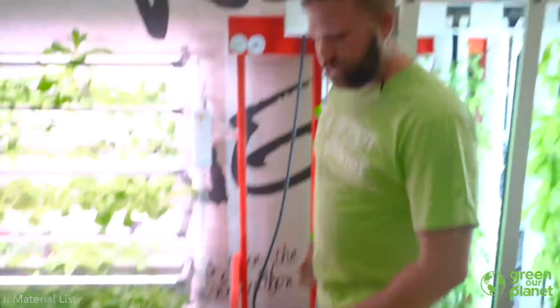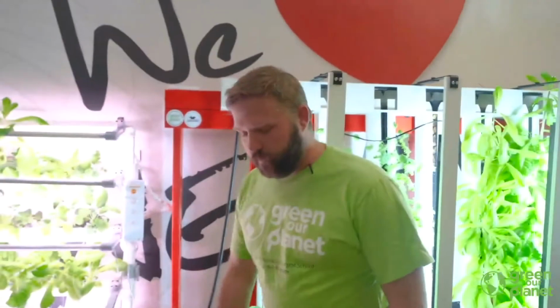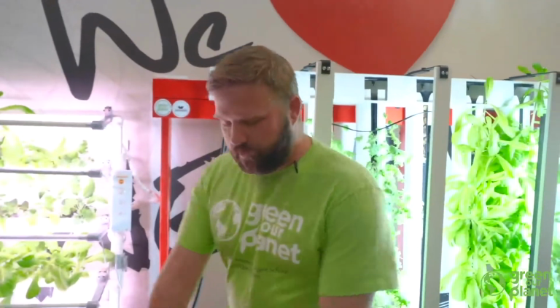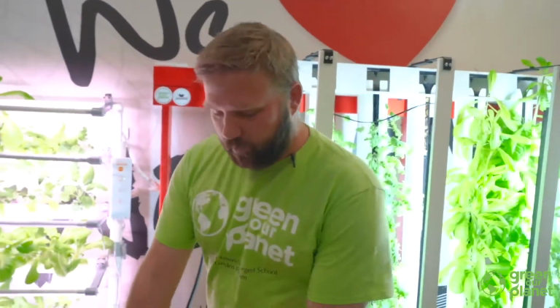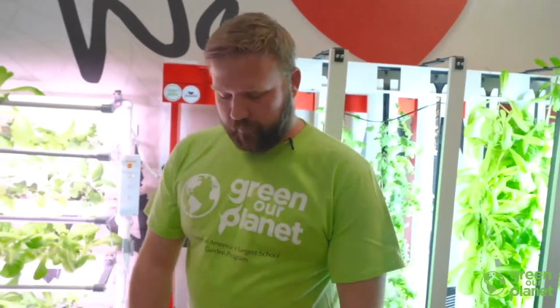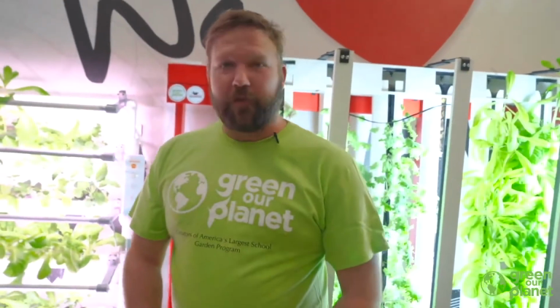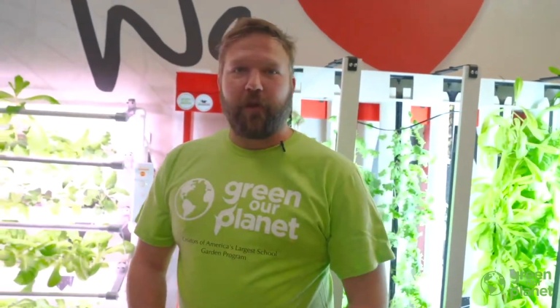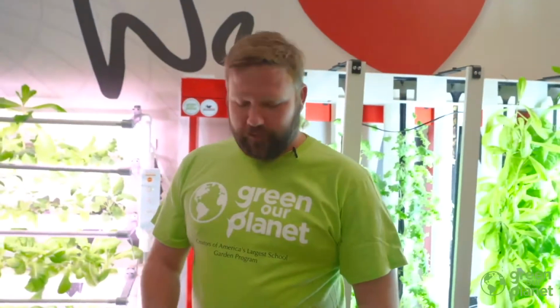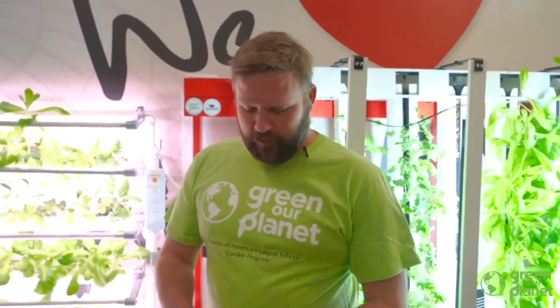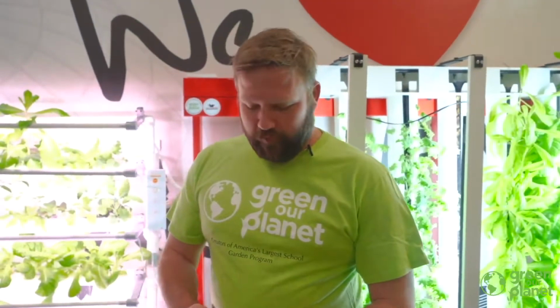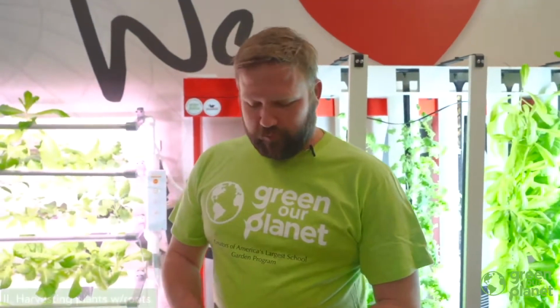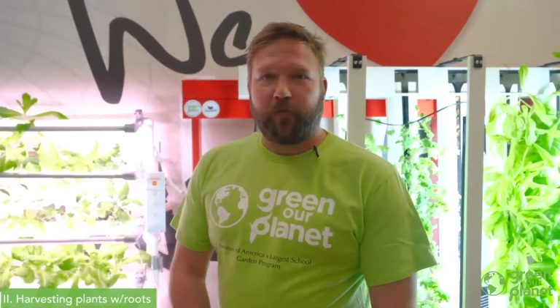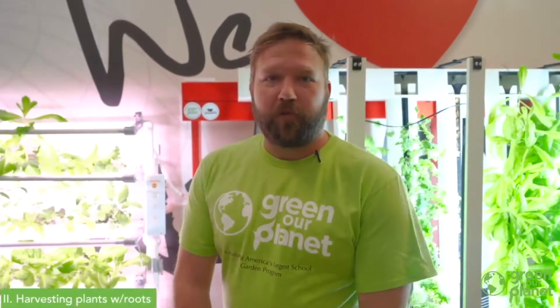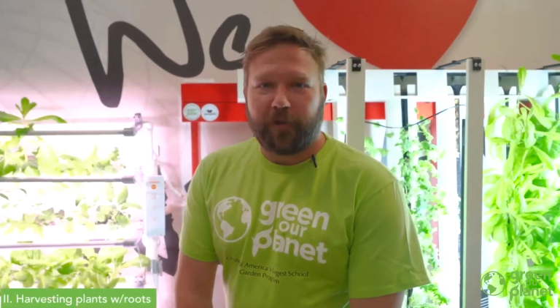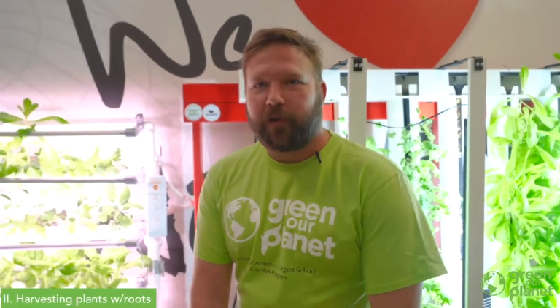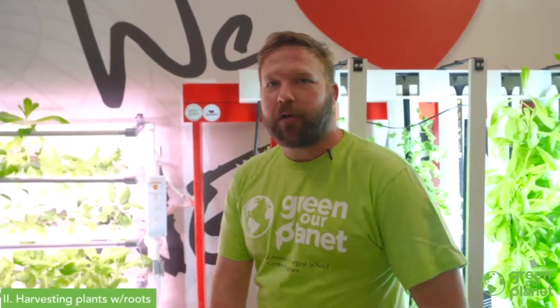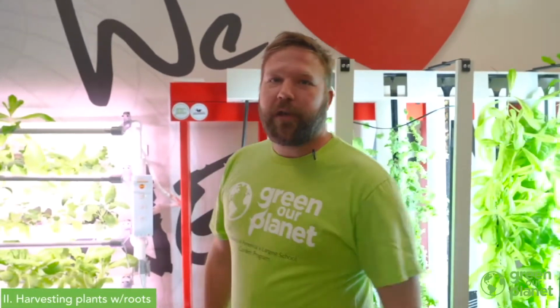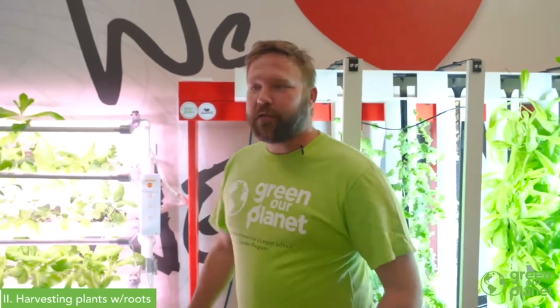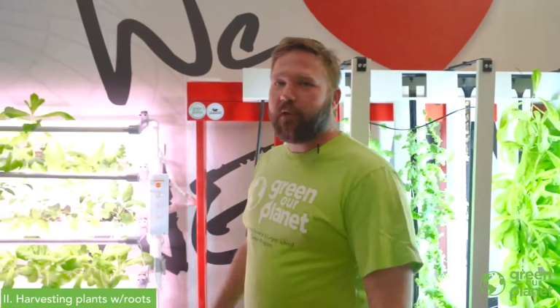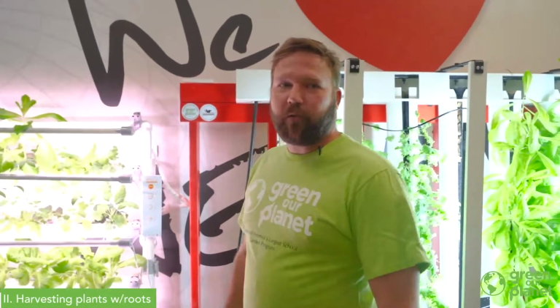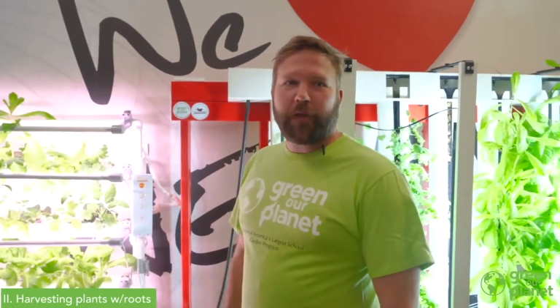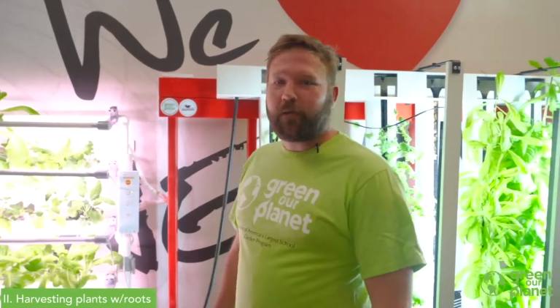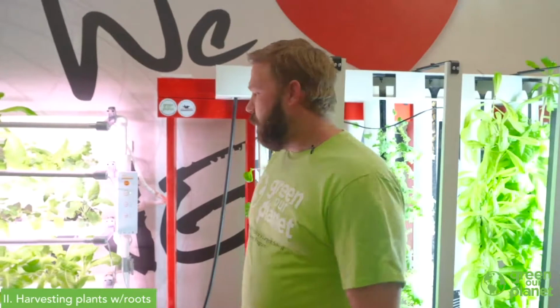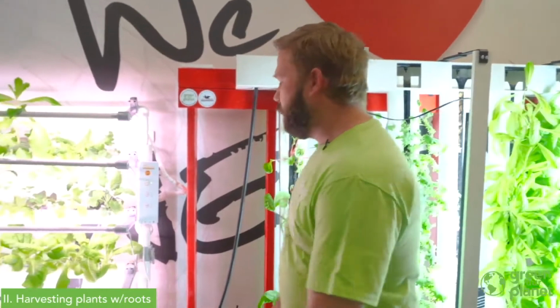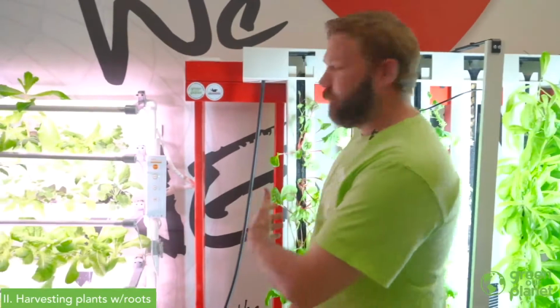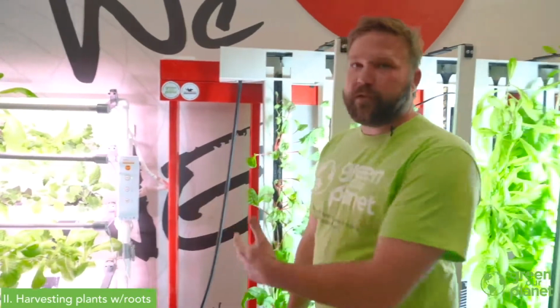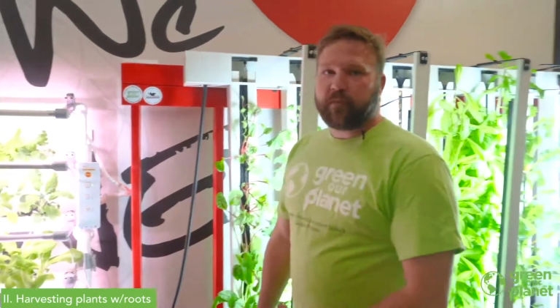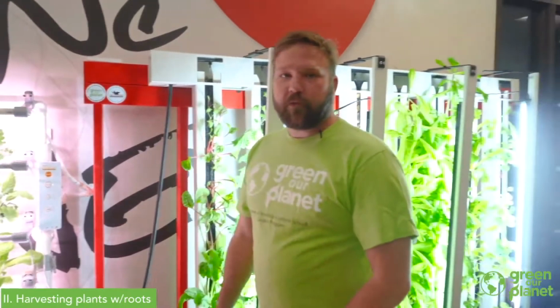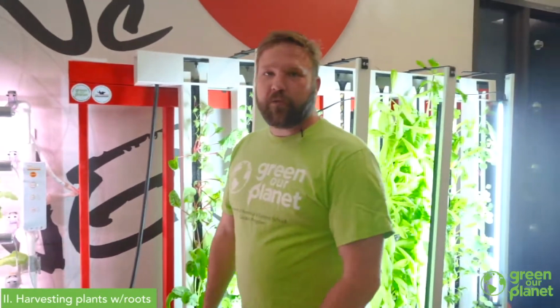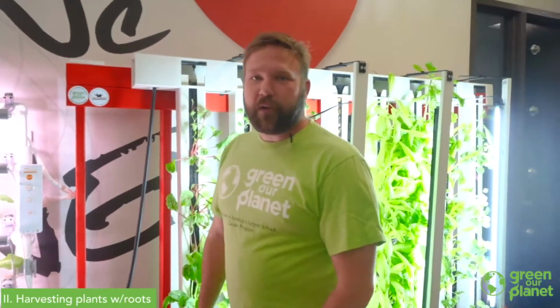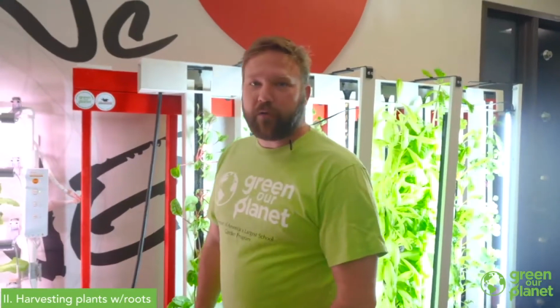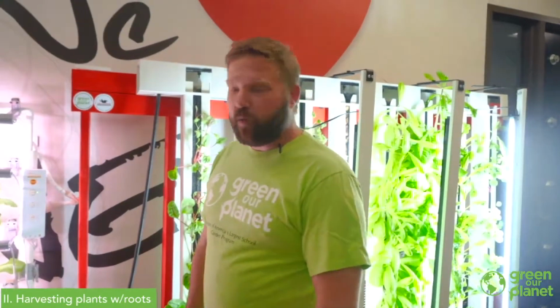We're going to show you a couple different methods on how to harvest. The first one — a cool thing we can do with hydroponics — is that we can harvest our whole plant. We've got two different styles of system here and we're going to show you how to do each one.